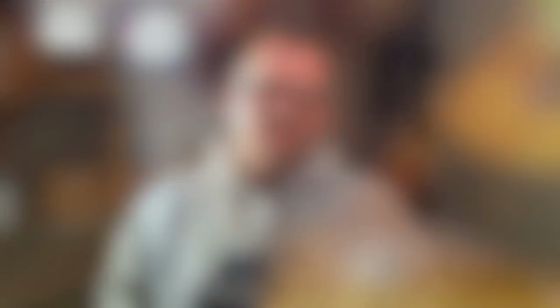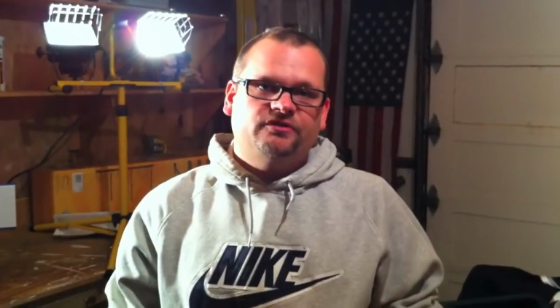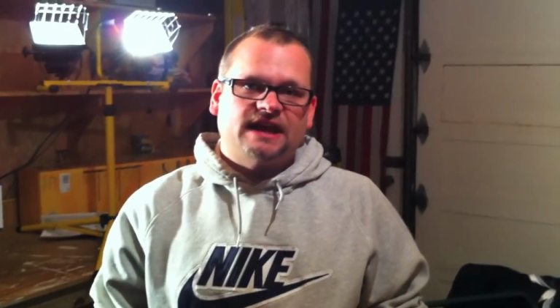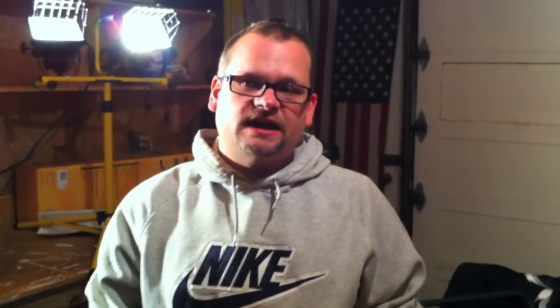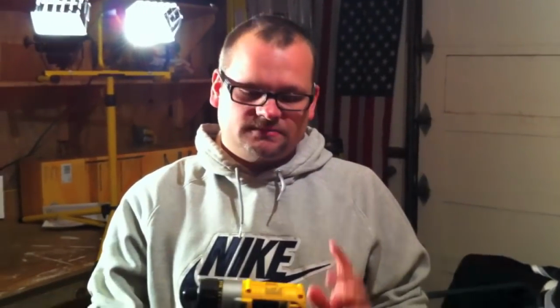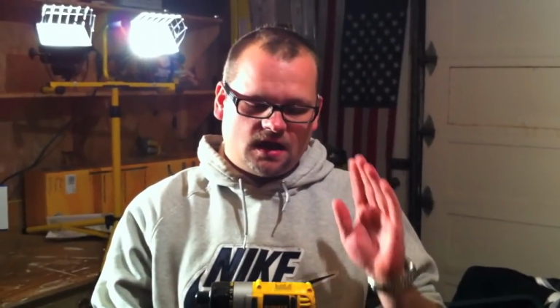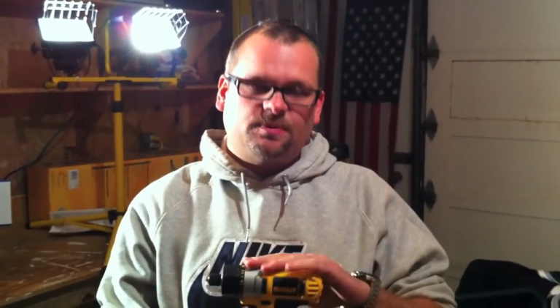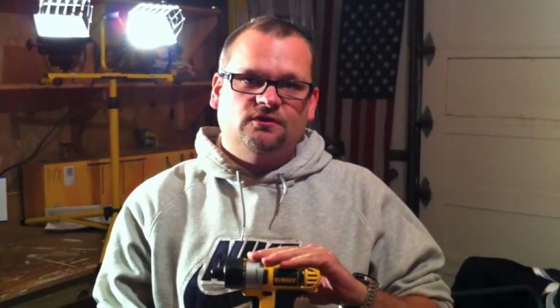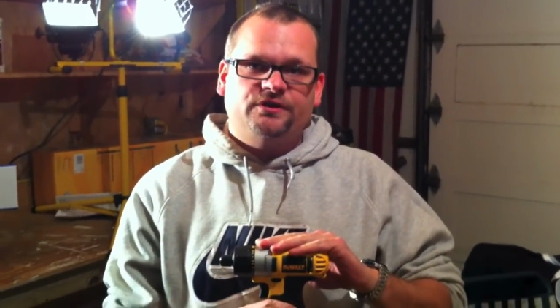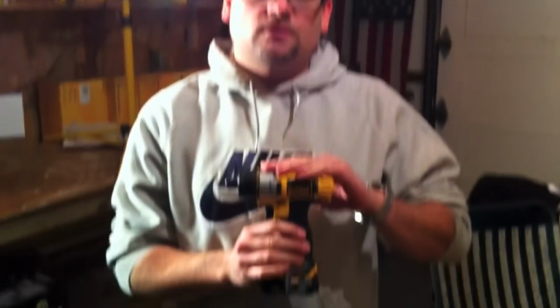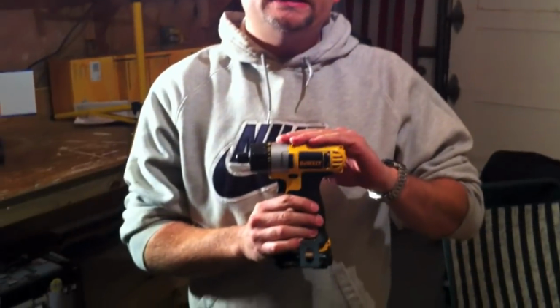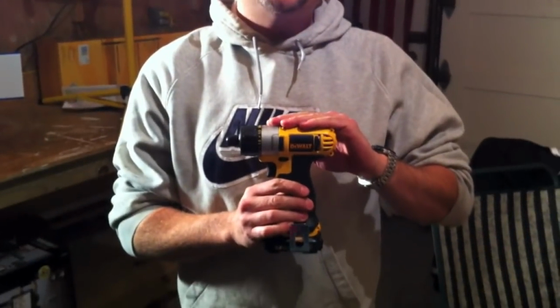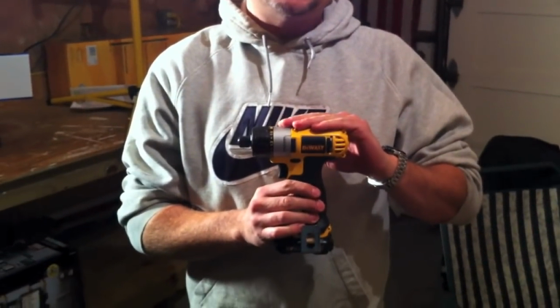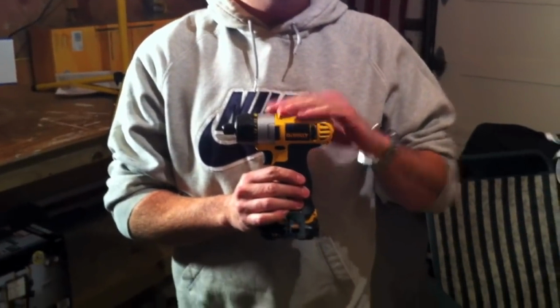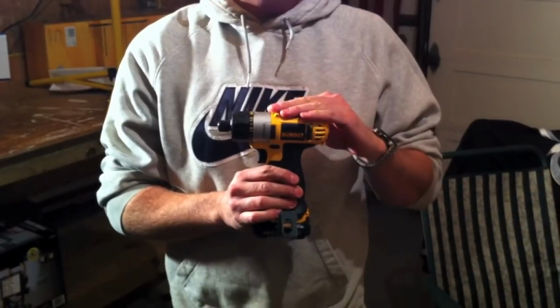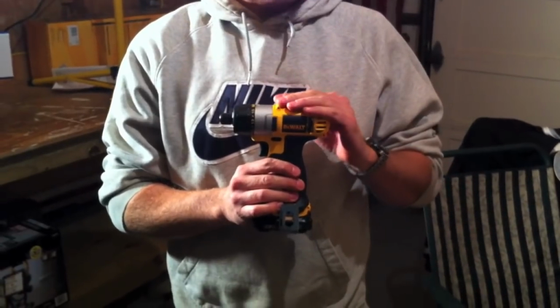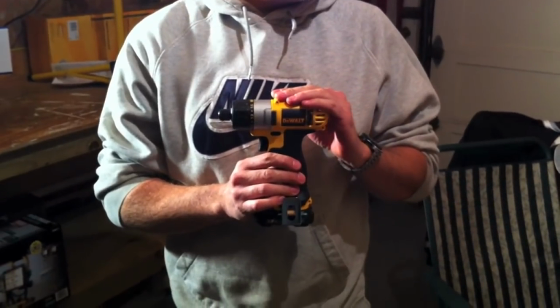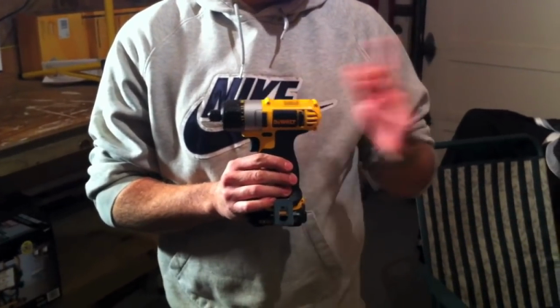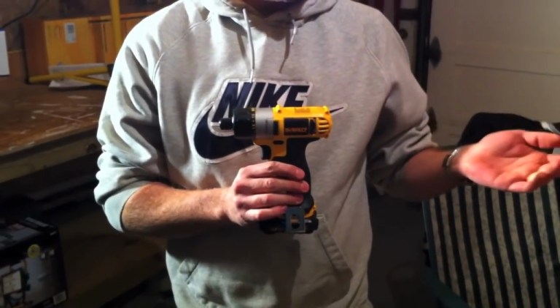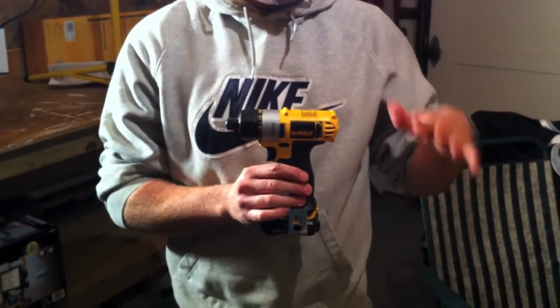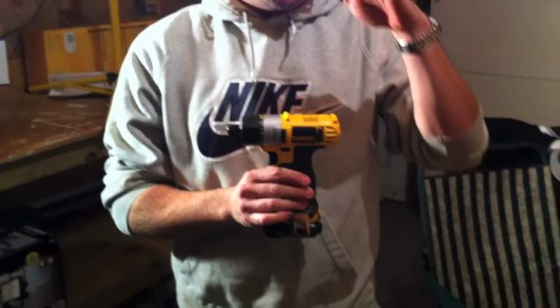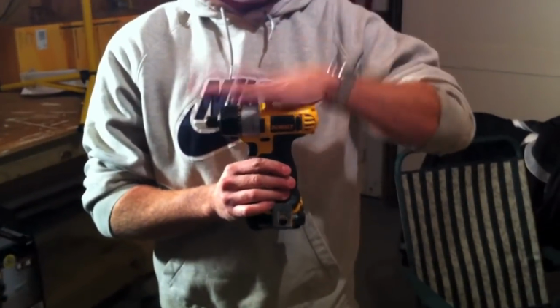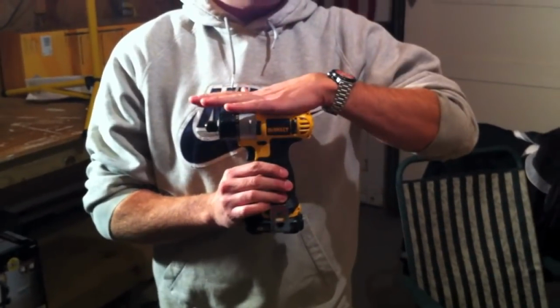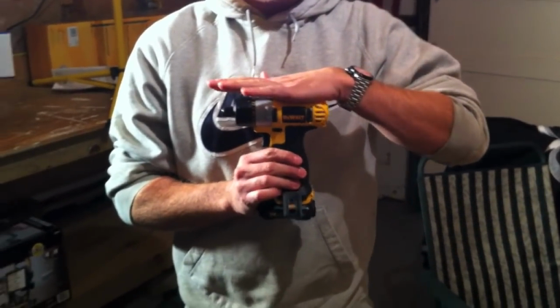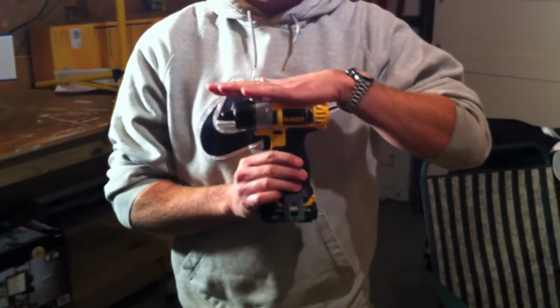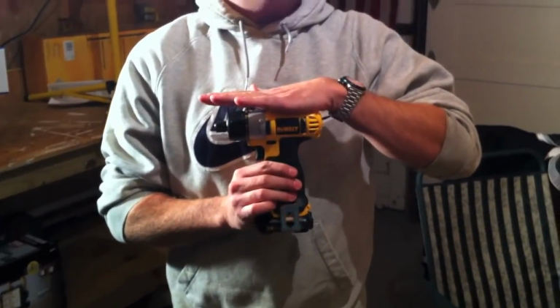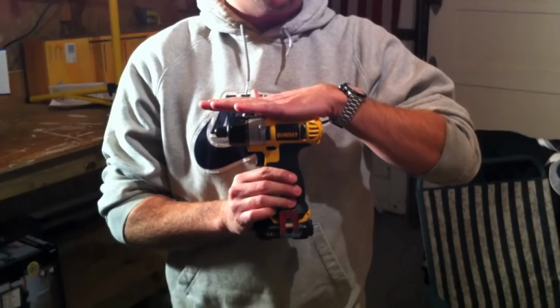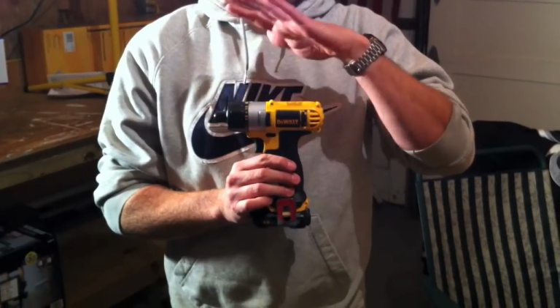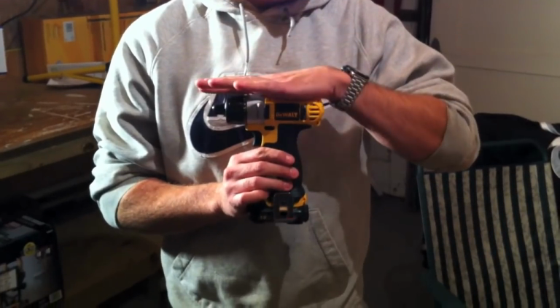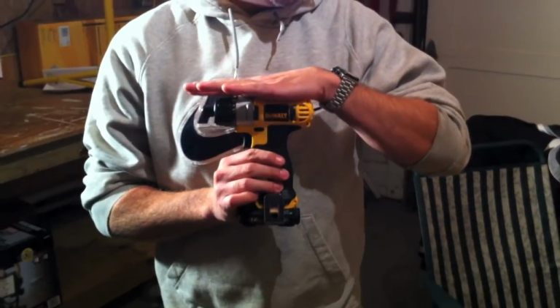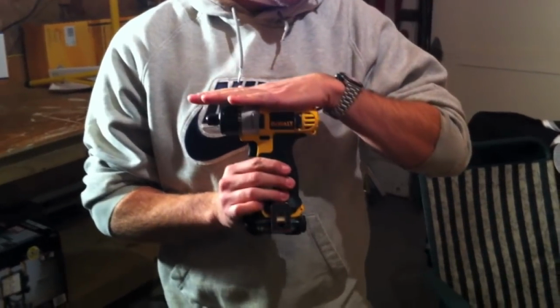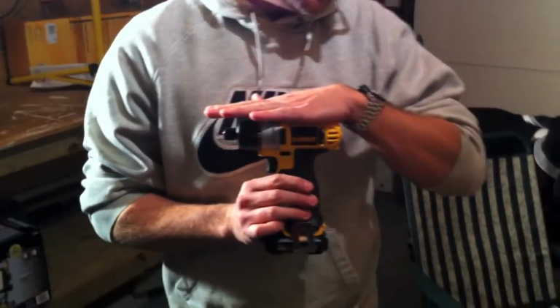Dan with ToolsInAction.com. This is part two of our review of the DCF610 — it's part of the kit. The S2 comes with the flashlight. This is the DCF610 screwdriver quarter-inch kit.